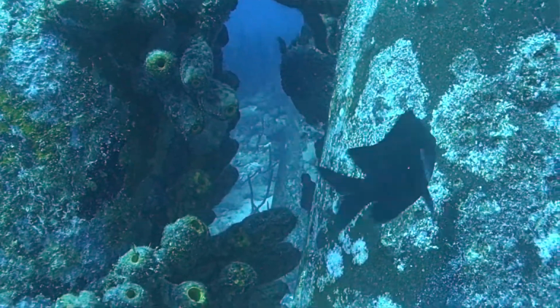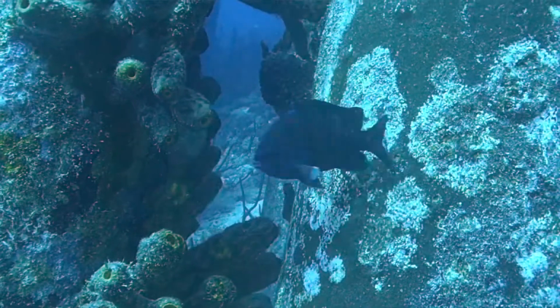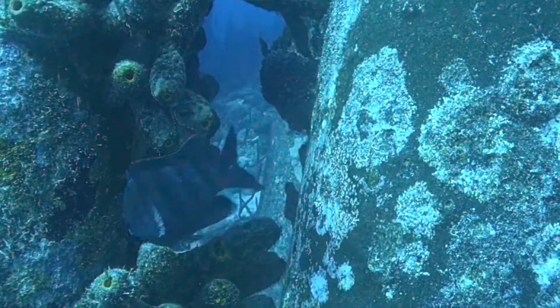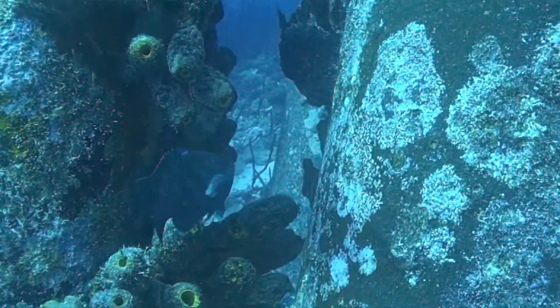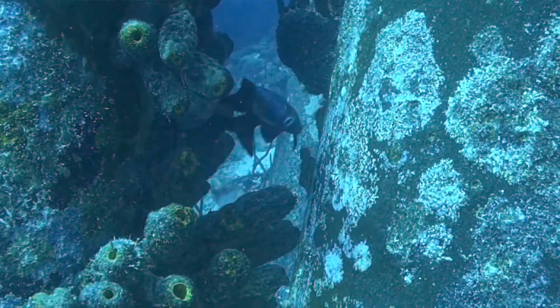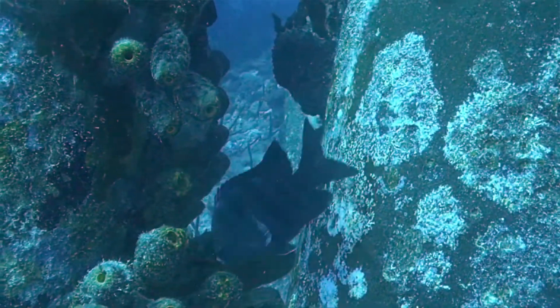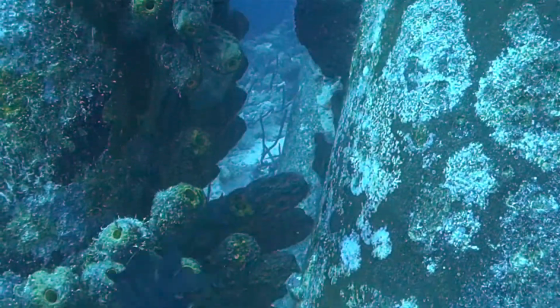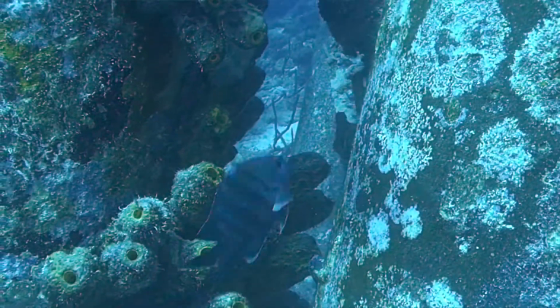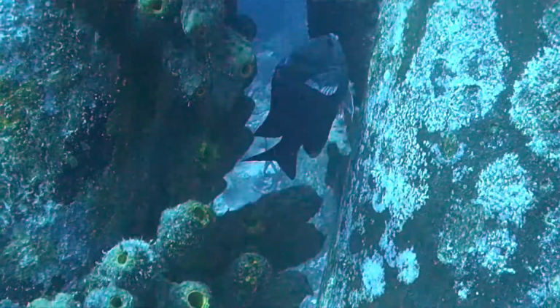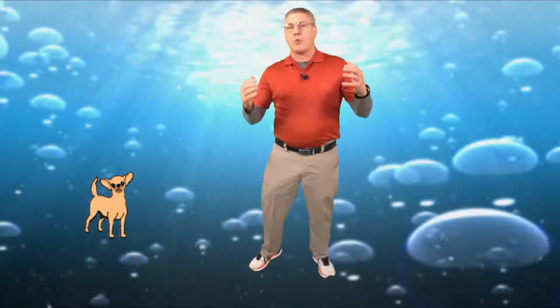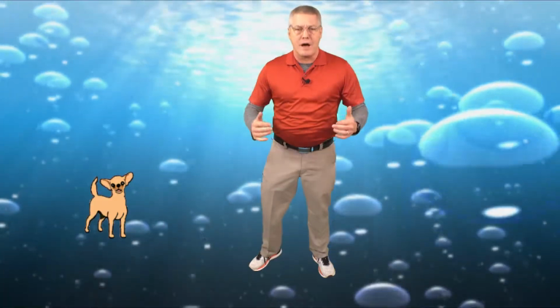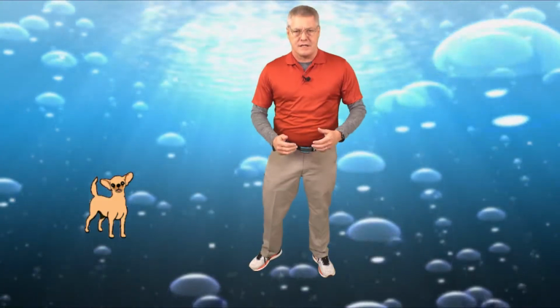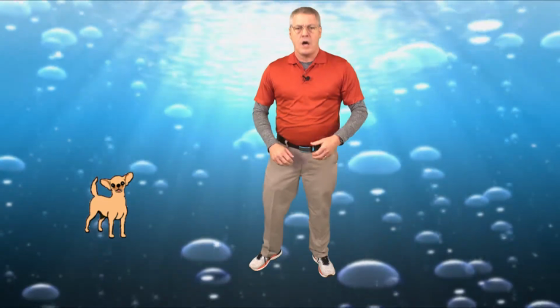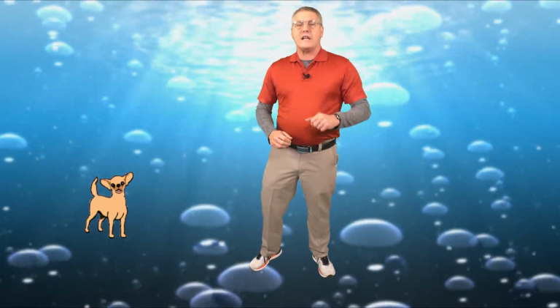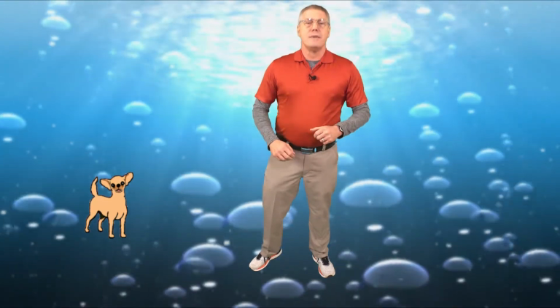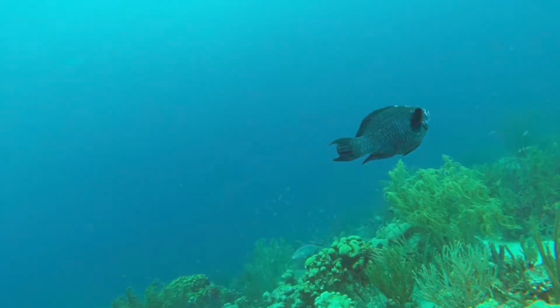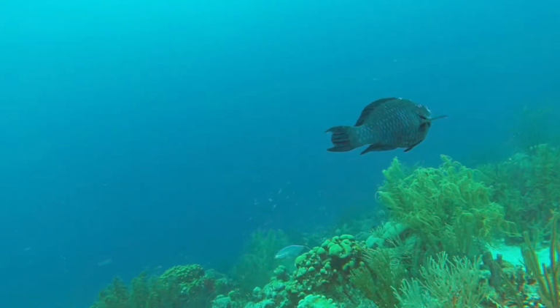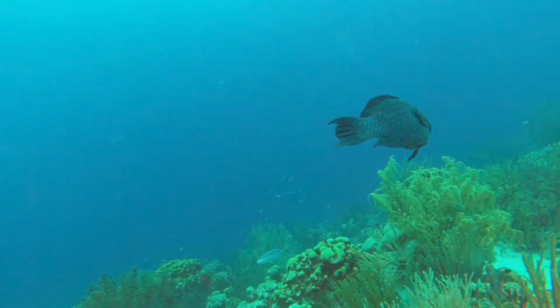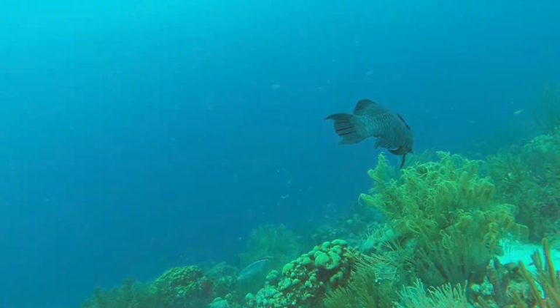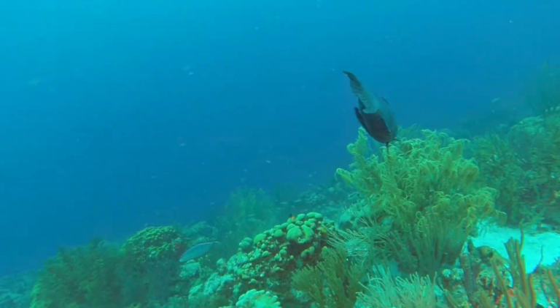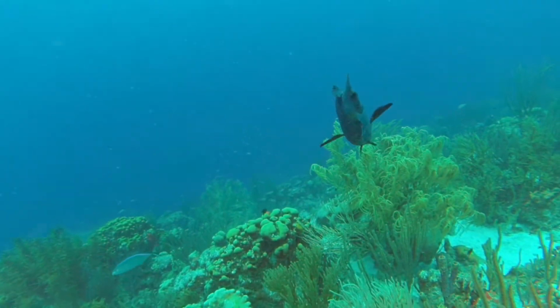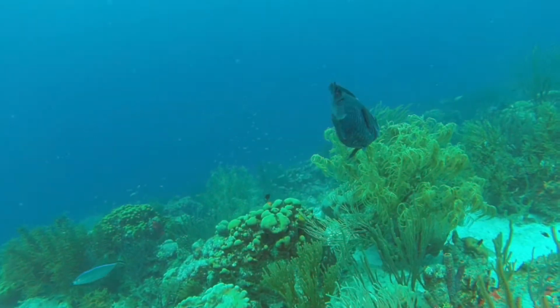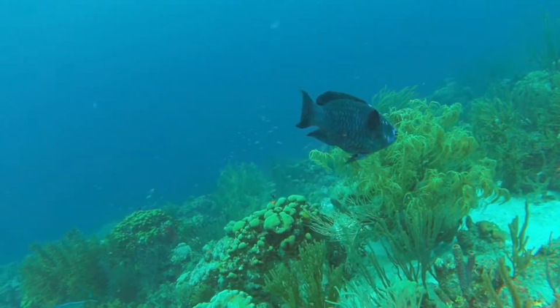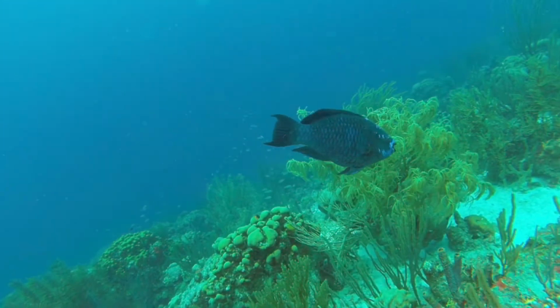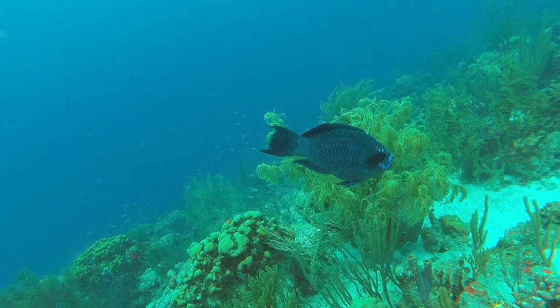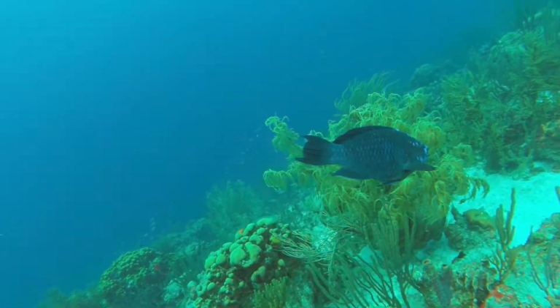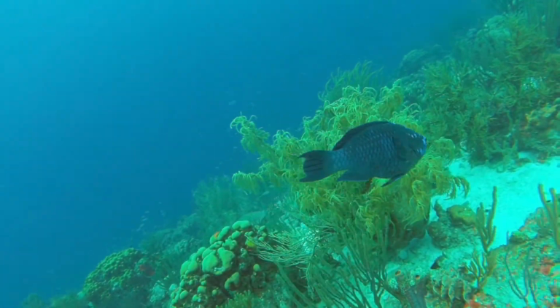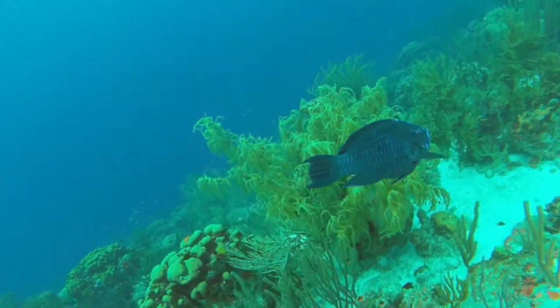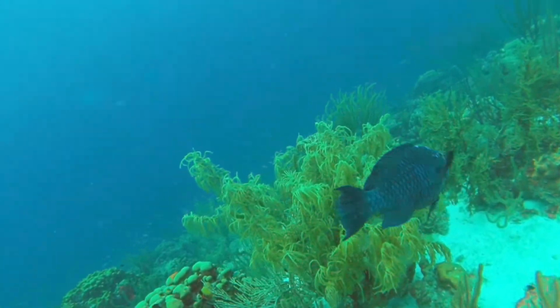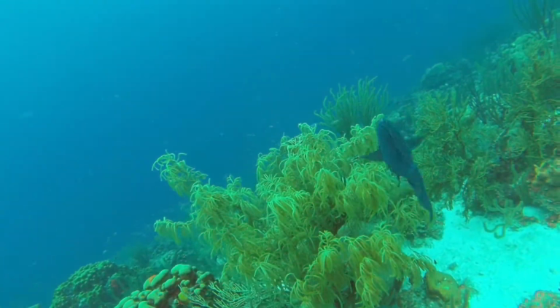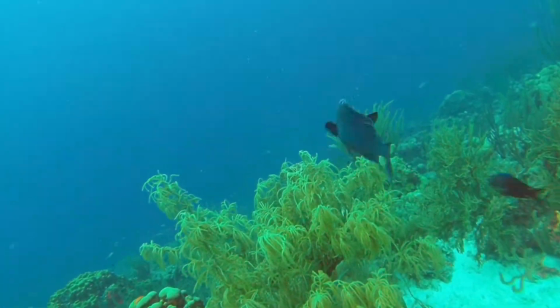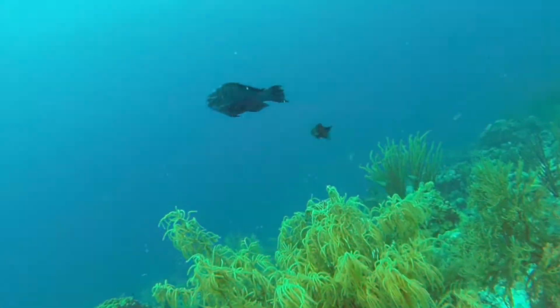Sergeant Majors are feisty. They are so aggressive that G calls them the Chihuahua of the Seas. Once this midnight parrotfish, all 100 pounds of him, got run off by an upset Sergeant Major father, all one pound of him.